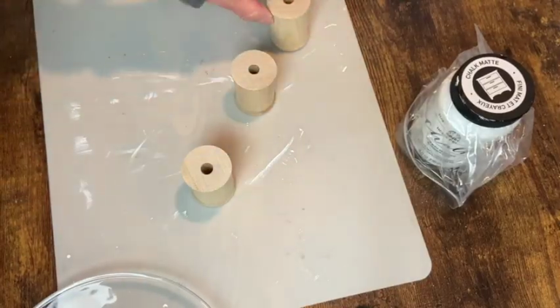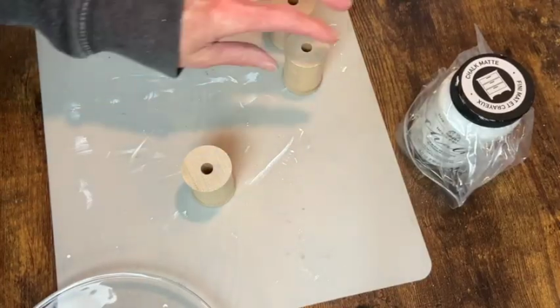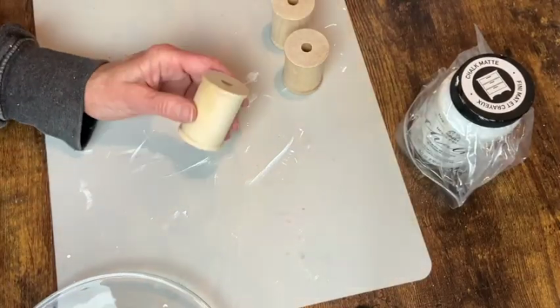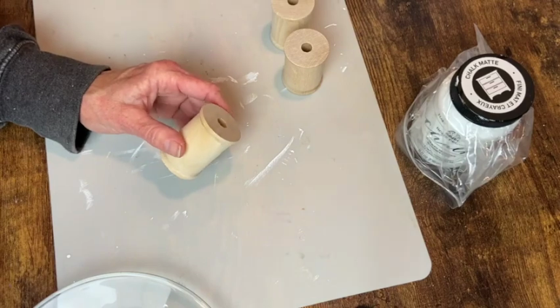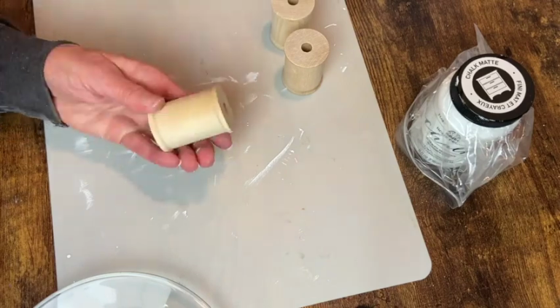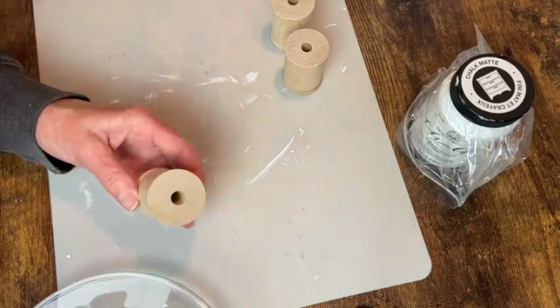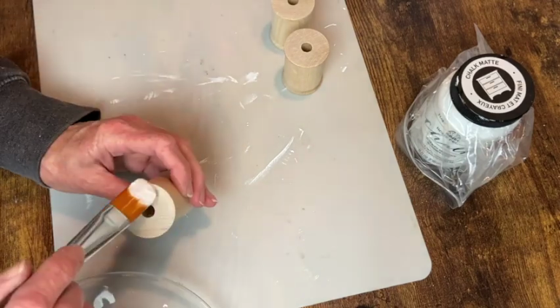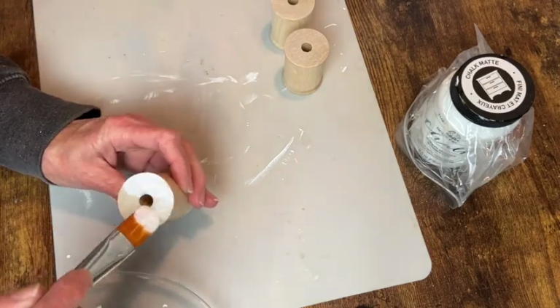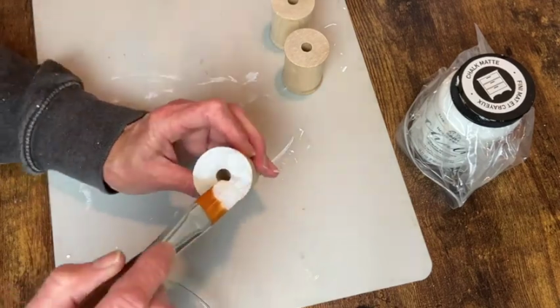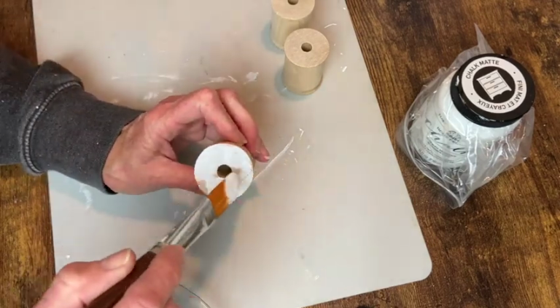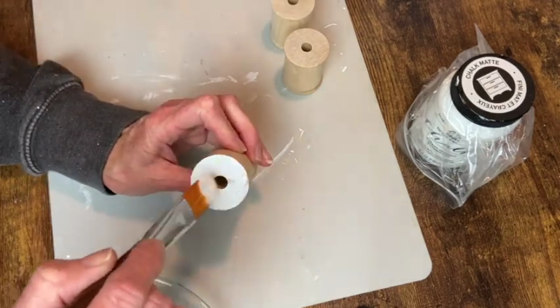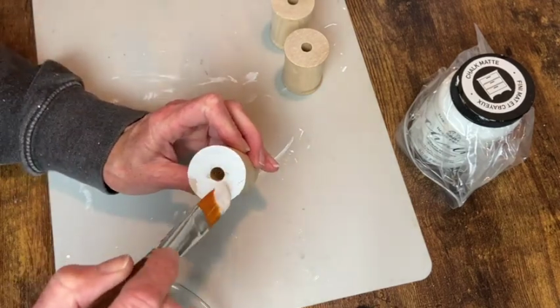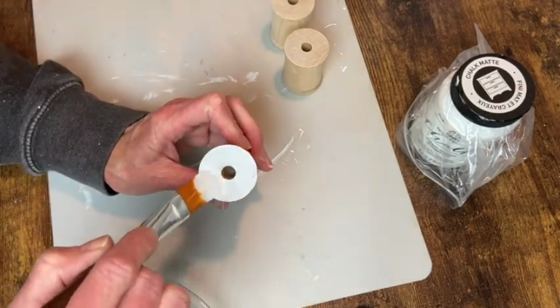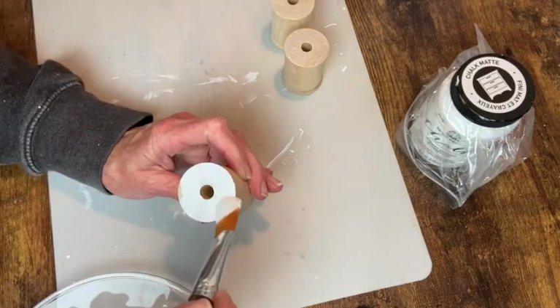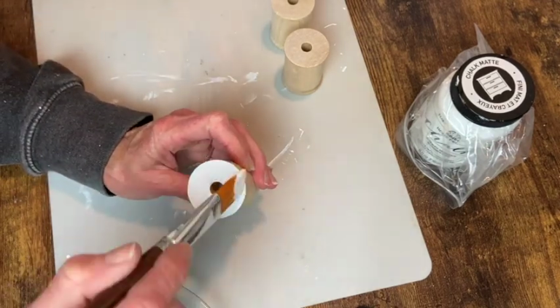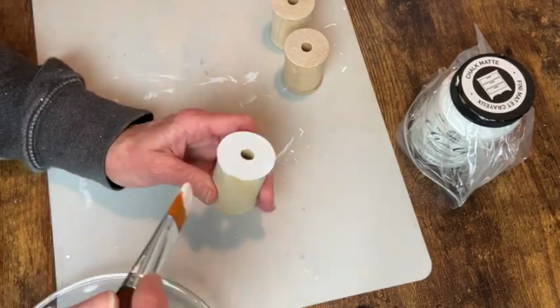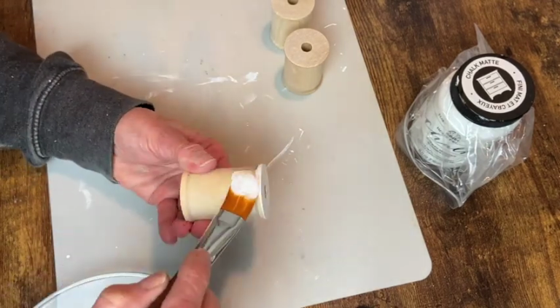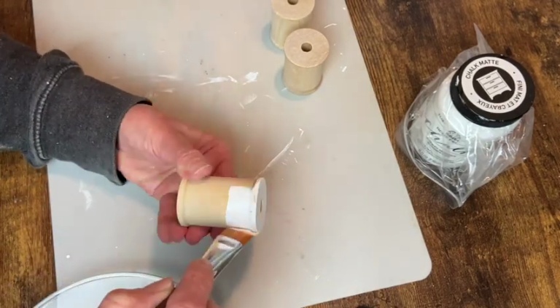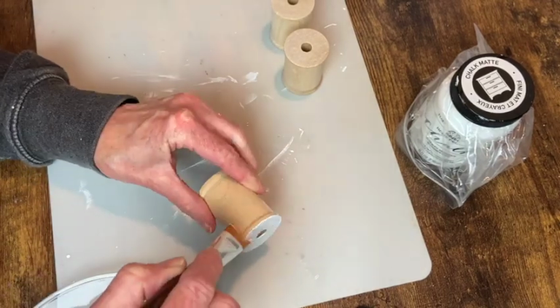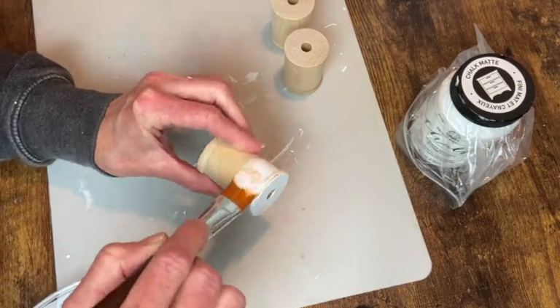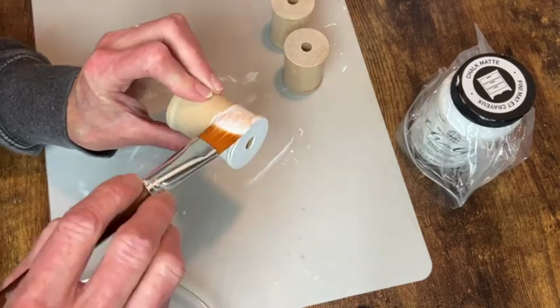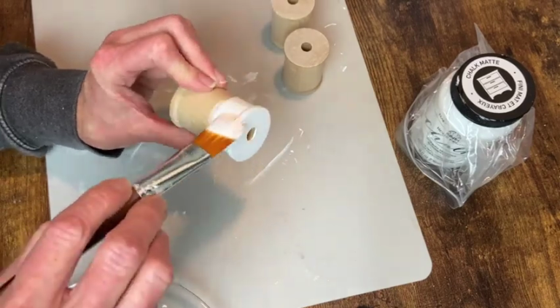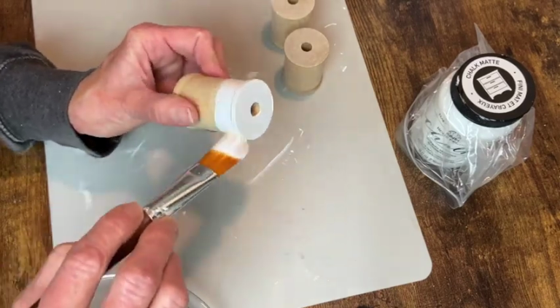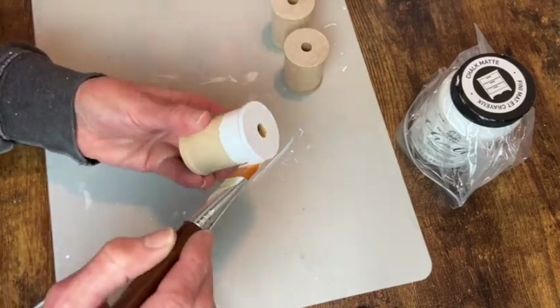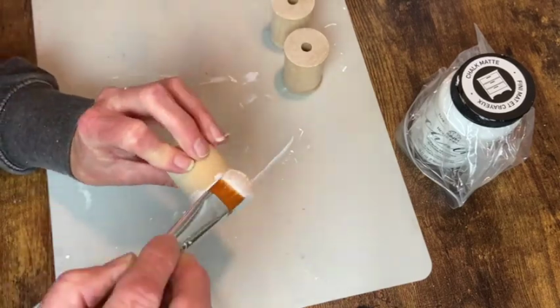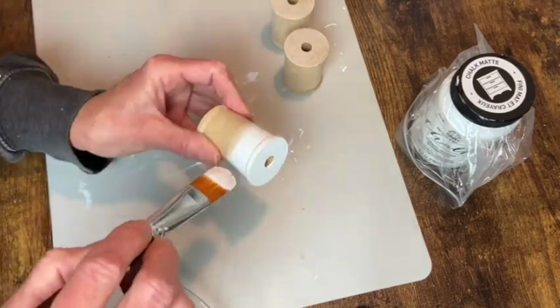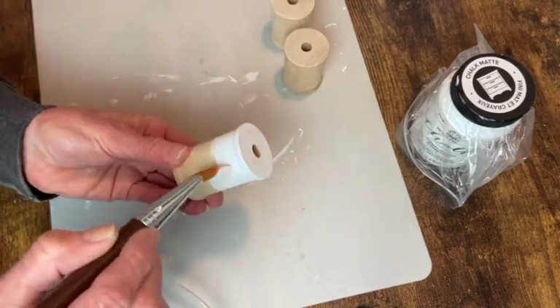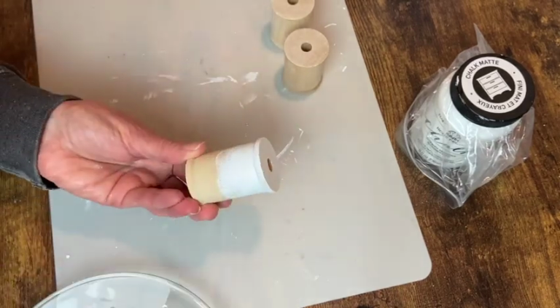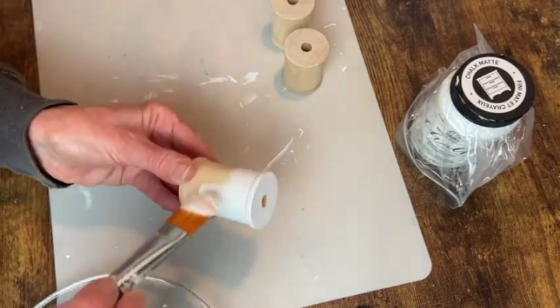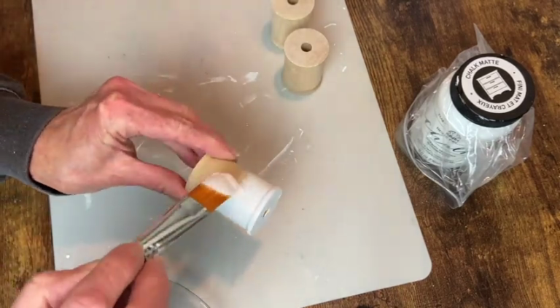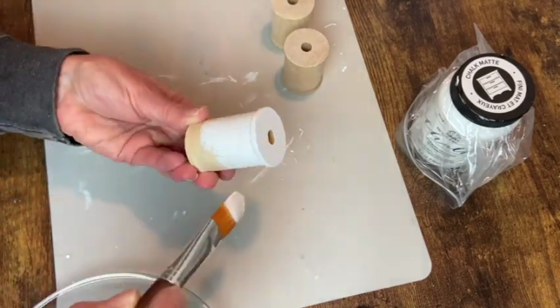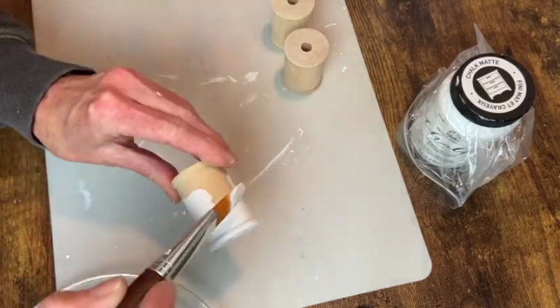I've got these wooden spools that I got from Hobby Lobby. They come in a pack of four. I'm going to use three of them, so I'm giving each one two coats of white chalk paint.